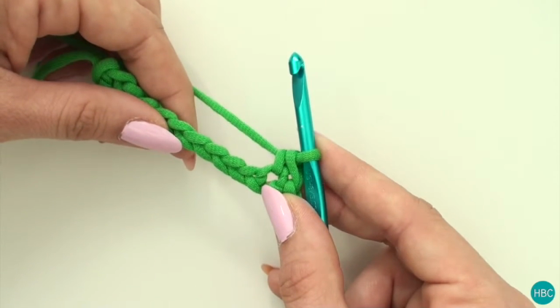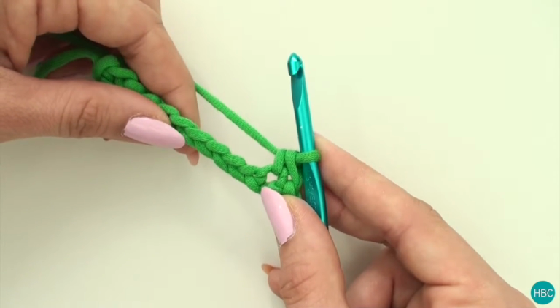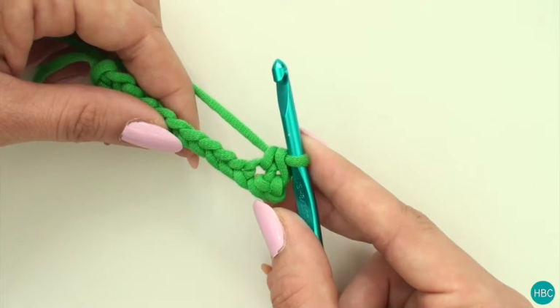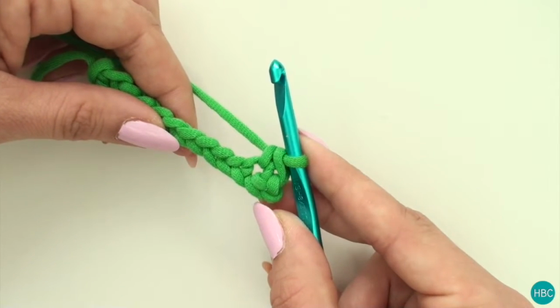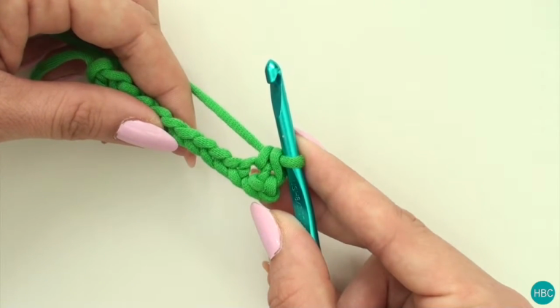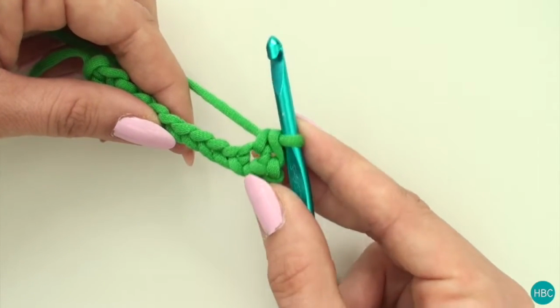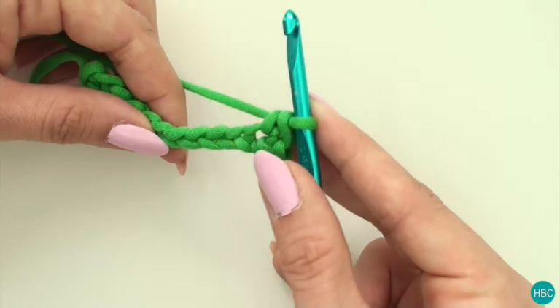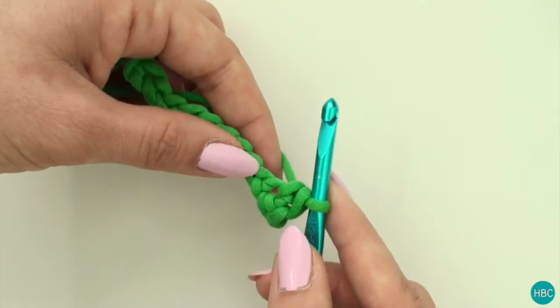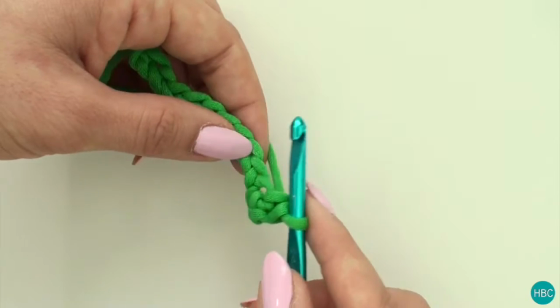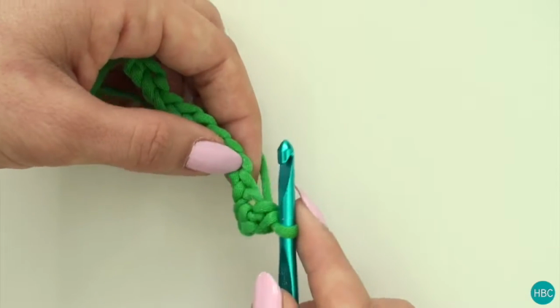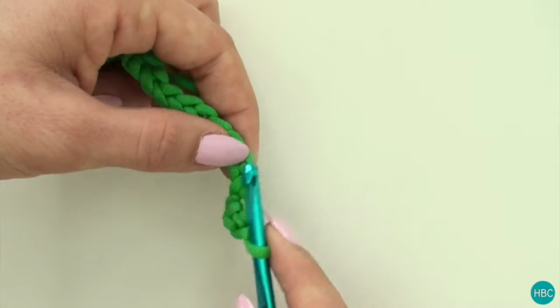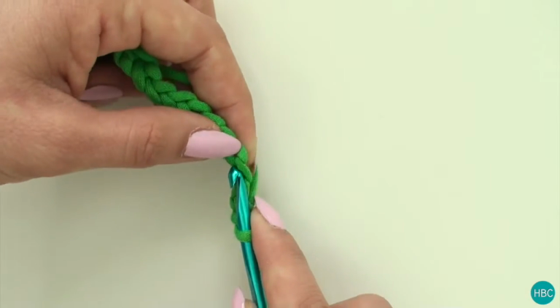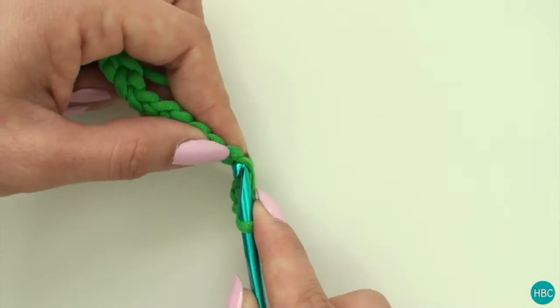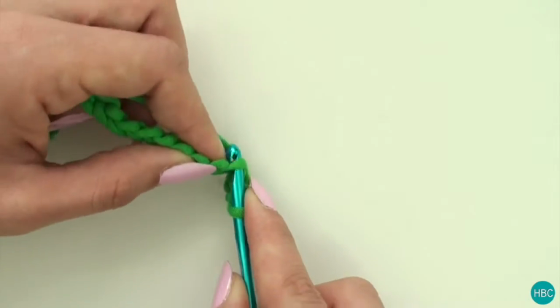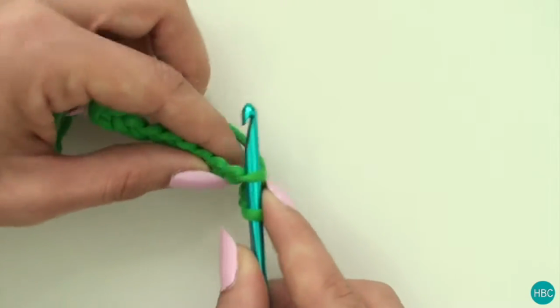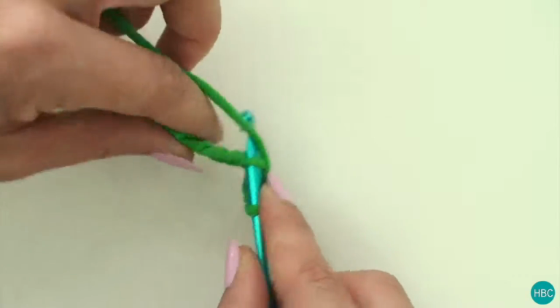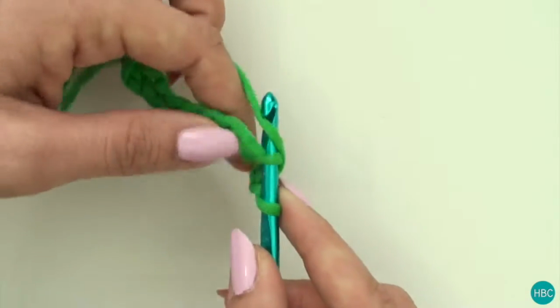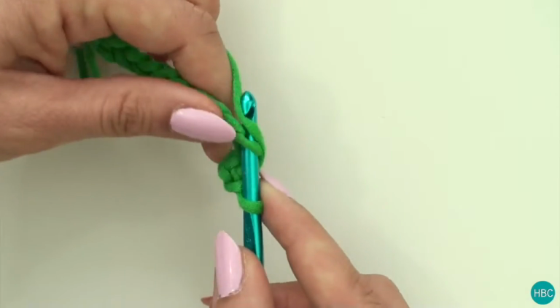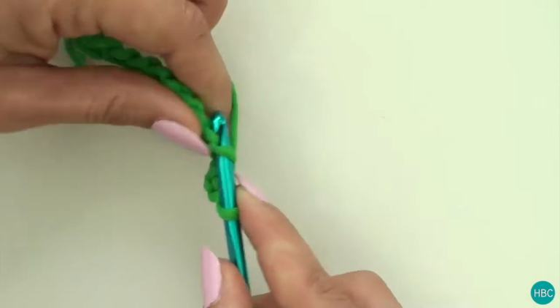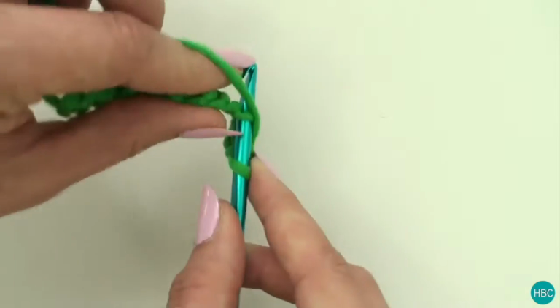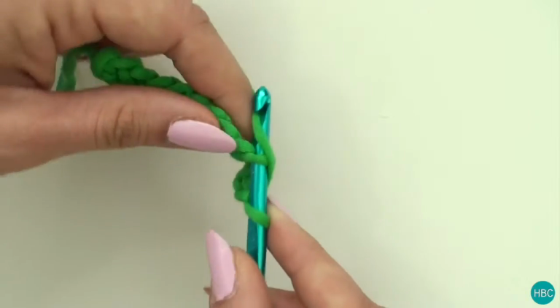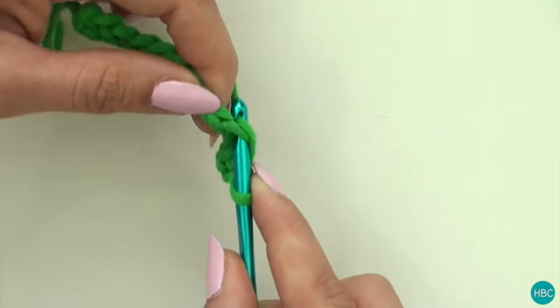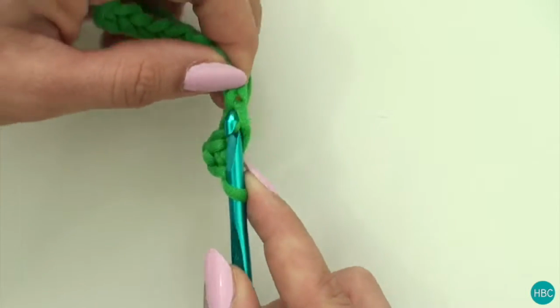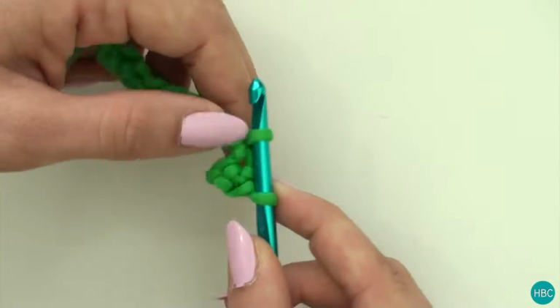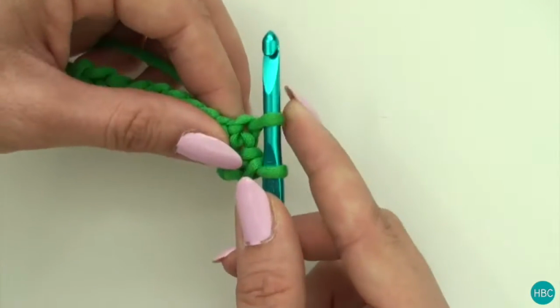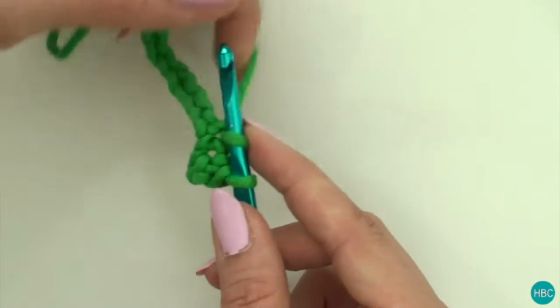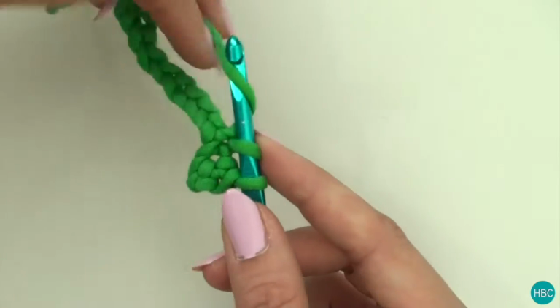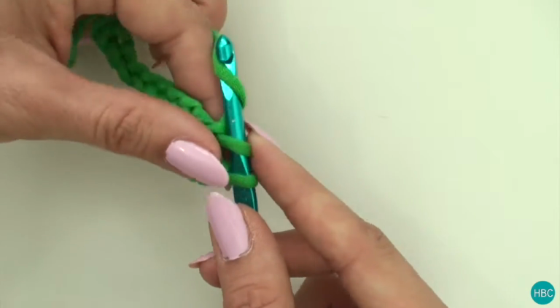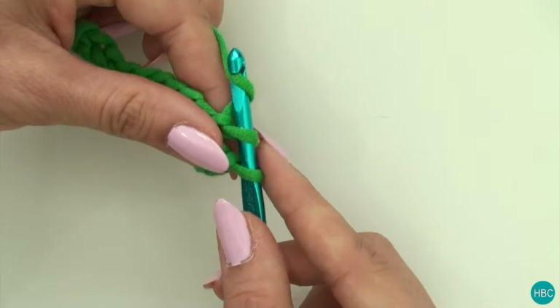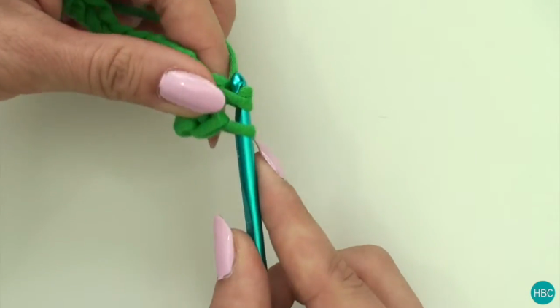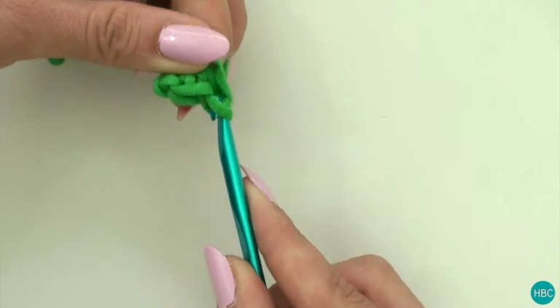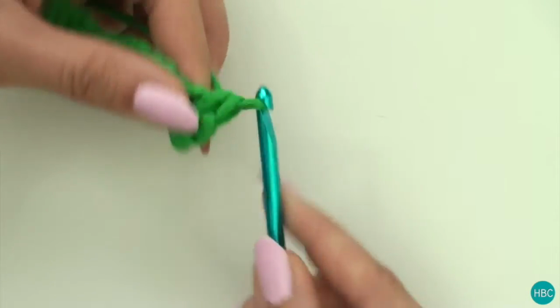Just like that. I'll show you again. Poke your hook through the next stitch, yarn over, pull a loop through, yarn over again and pull a loop through both stitches.